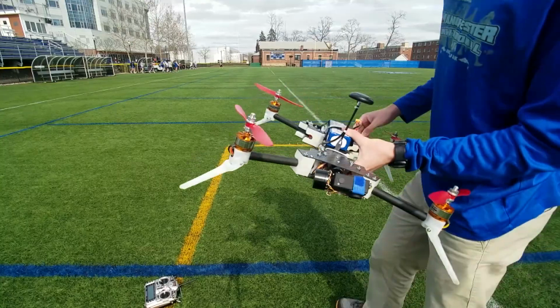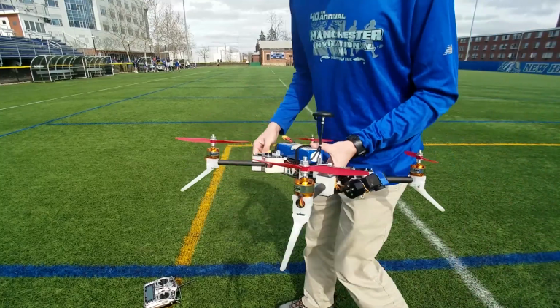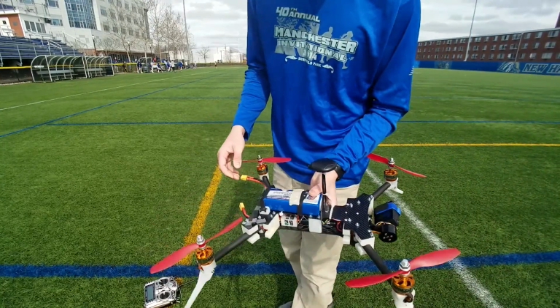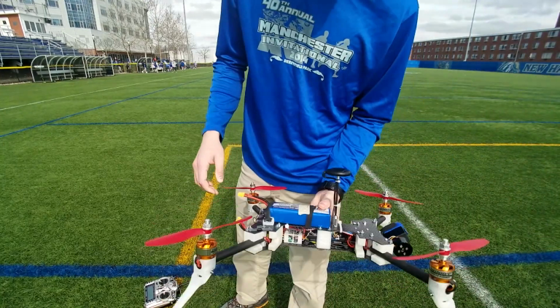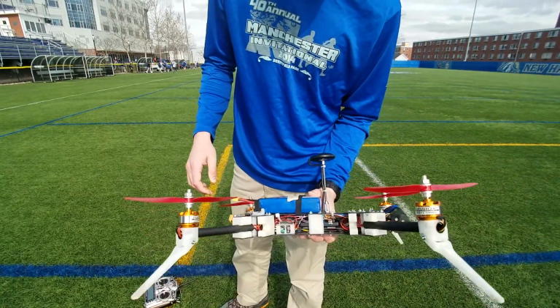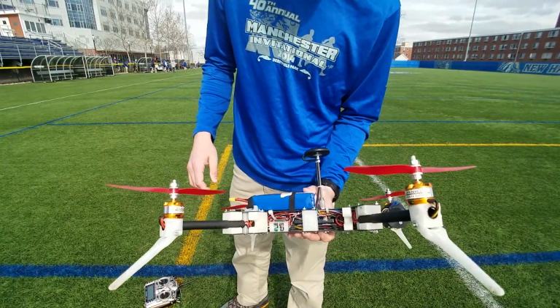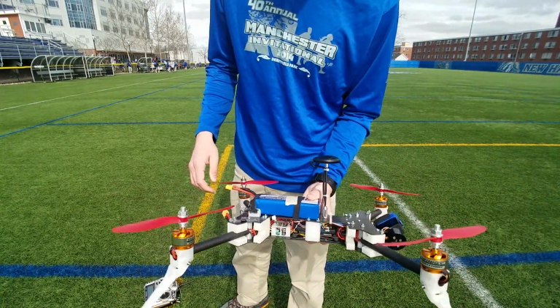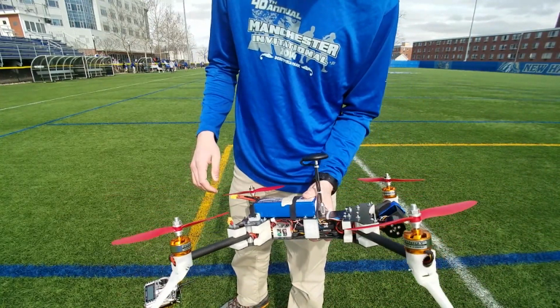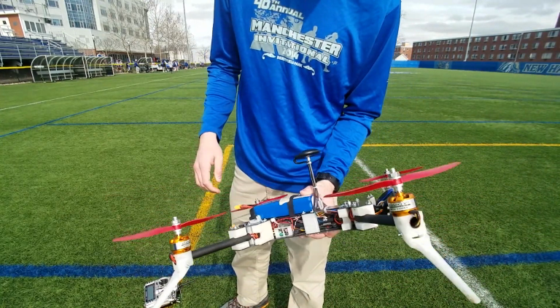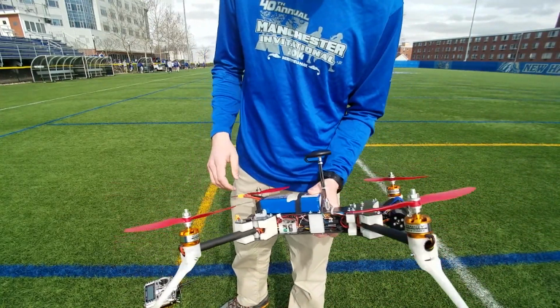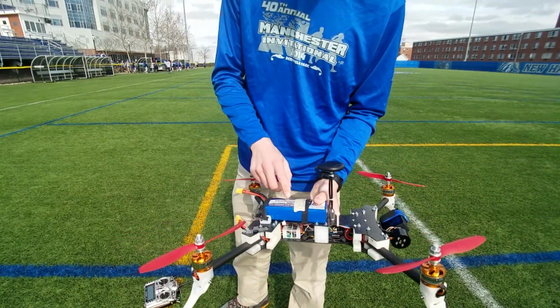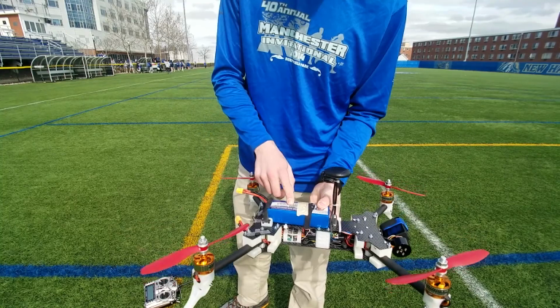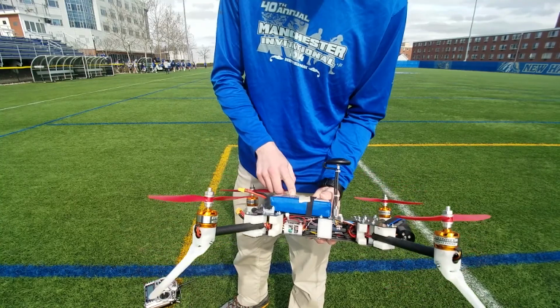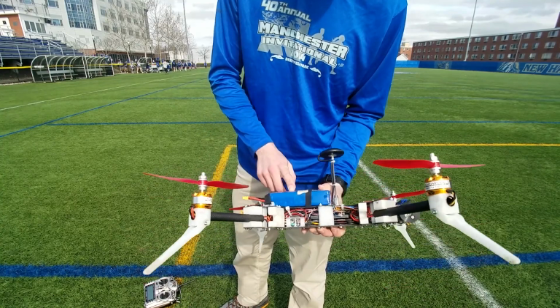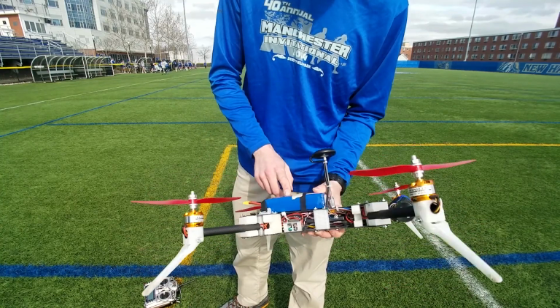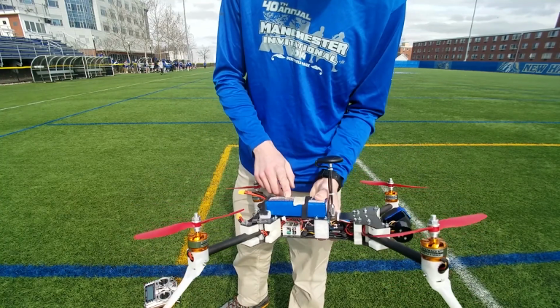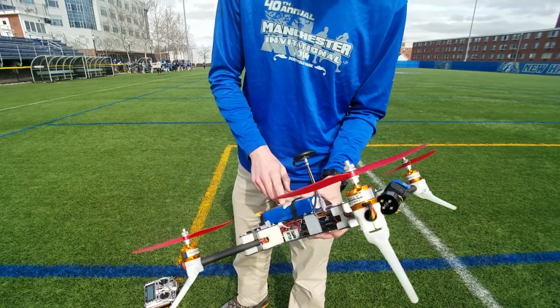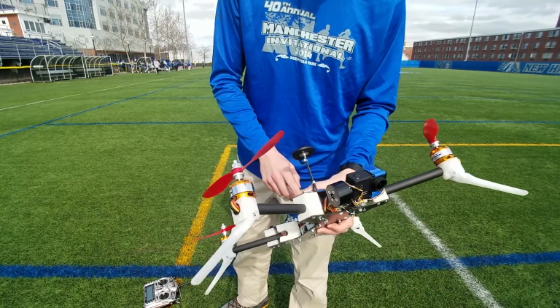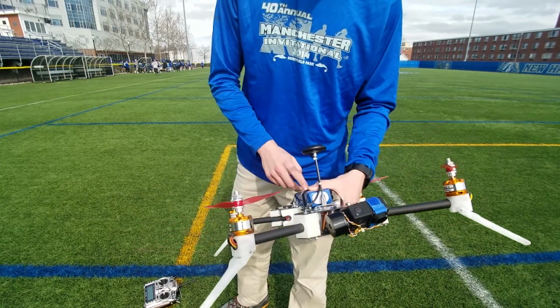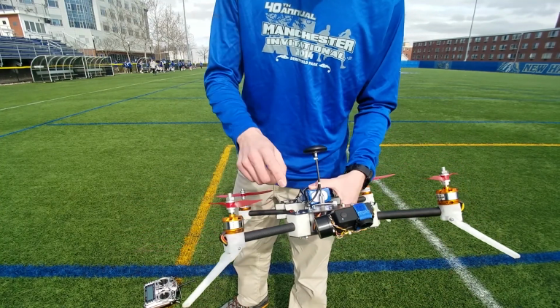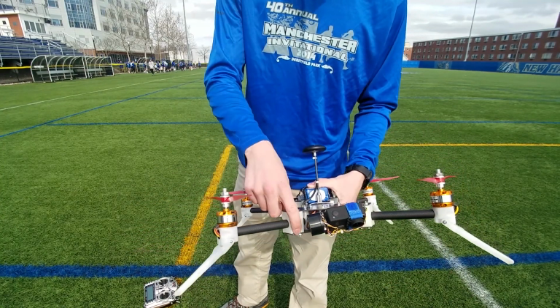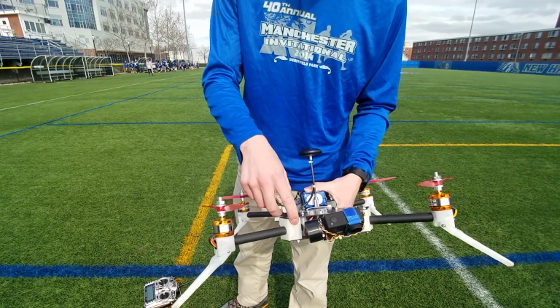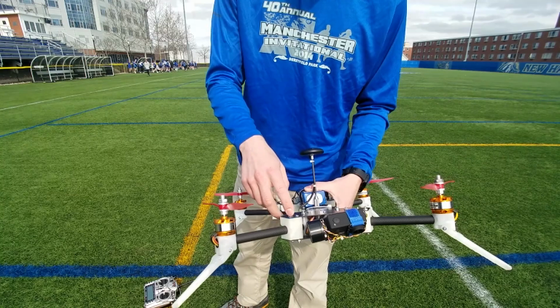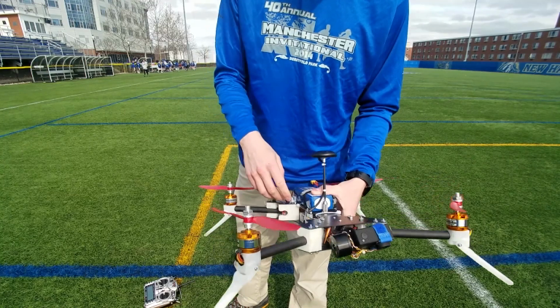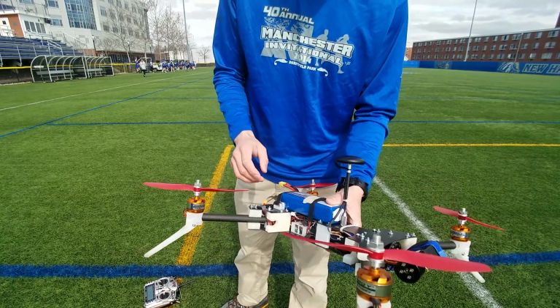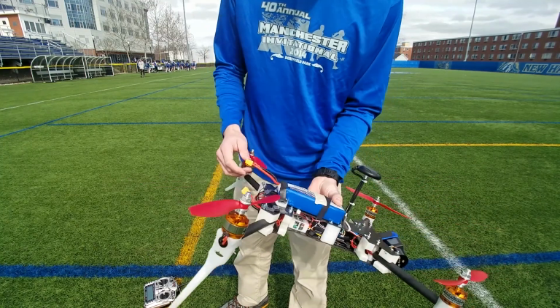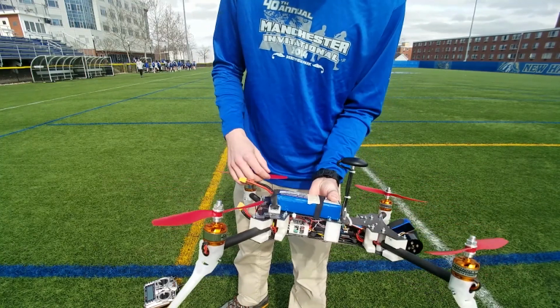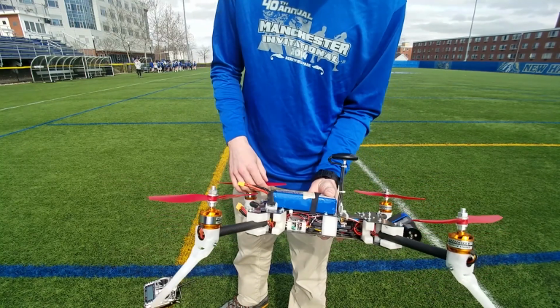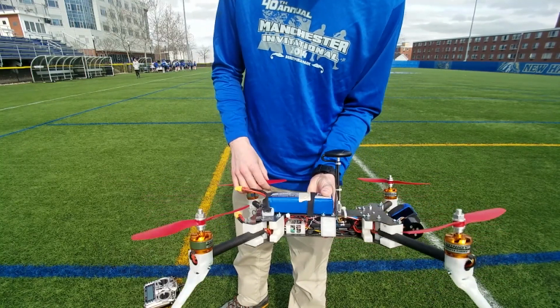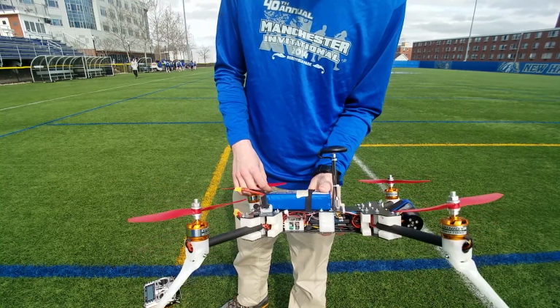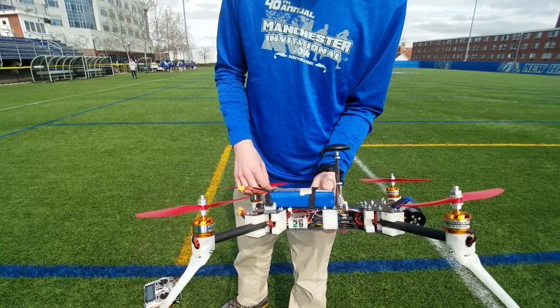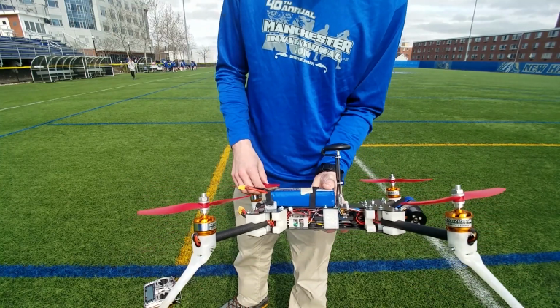Overall, it worked pretty well. I think I'm gonna stop for today because it's pretty windy and I don't want to push my luck. The battery still has a good amount of charge on it, but oh well. Next step, I think I'm gonna add an FPV camera on here and start controlling this thing from goggles. Stay tuned for that in the next video.